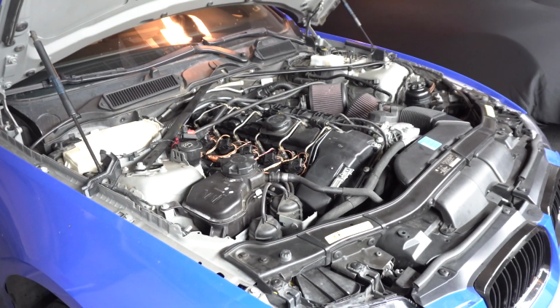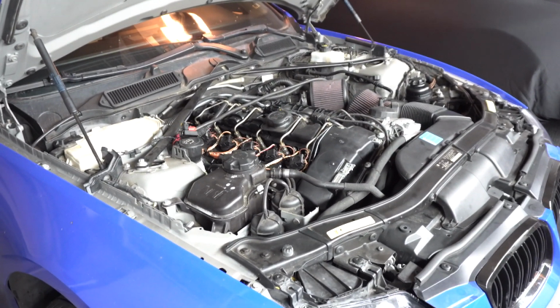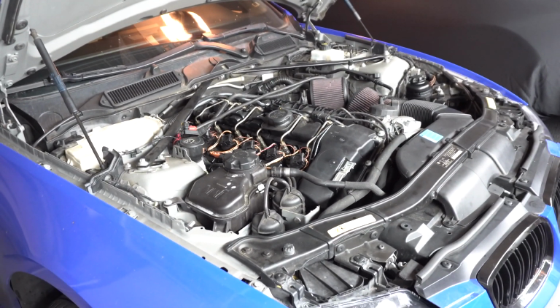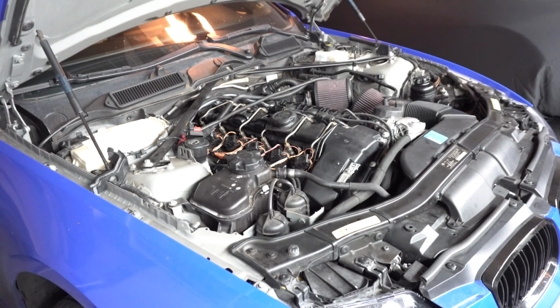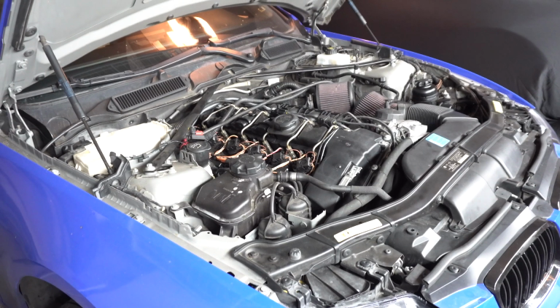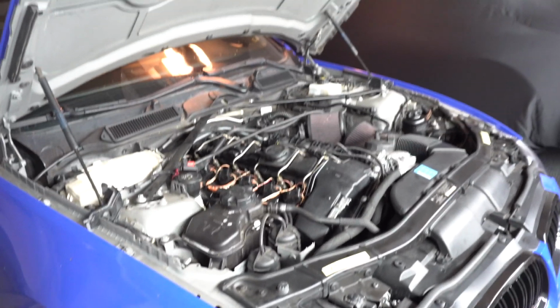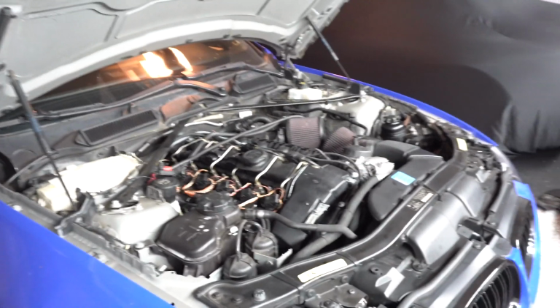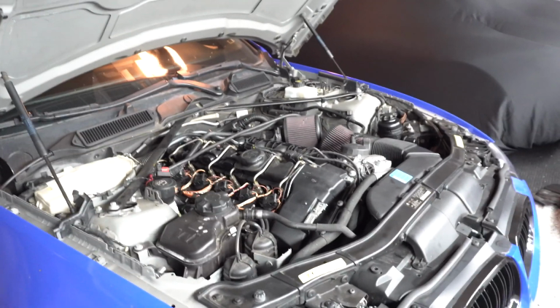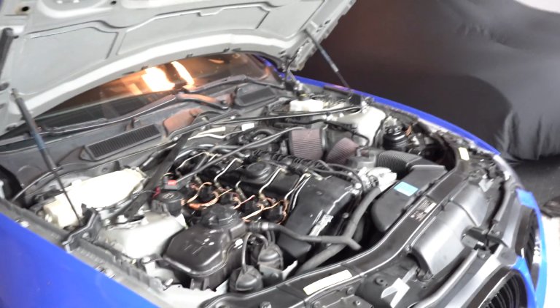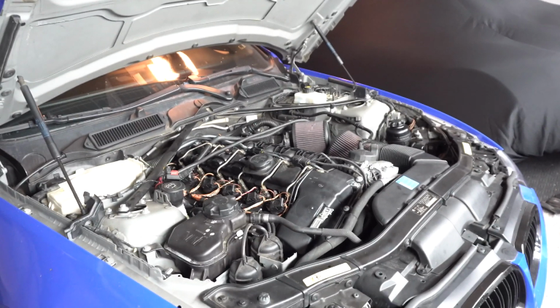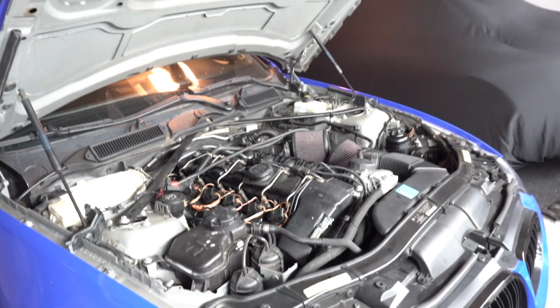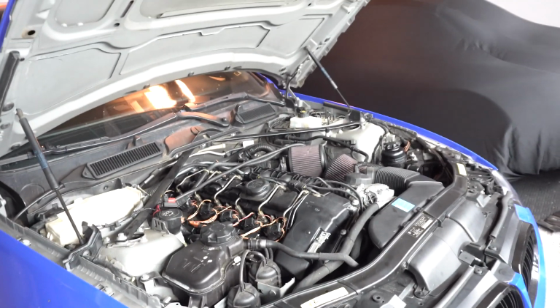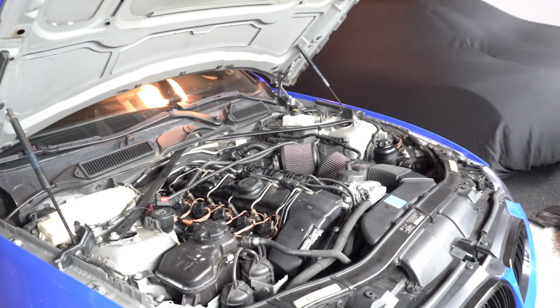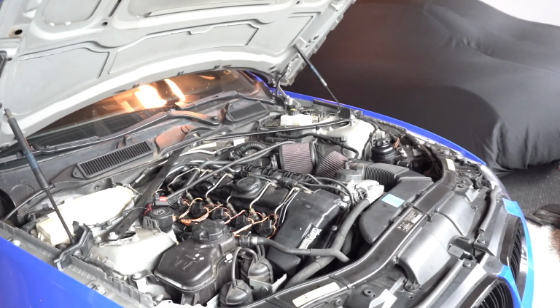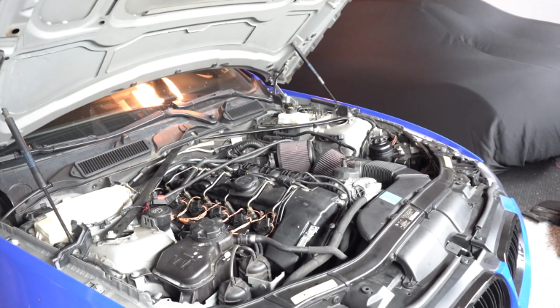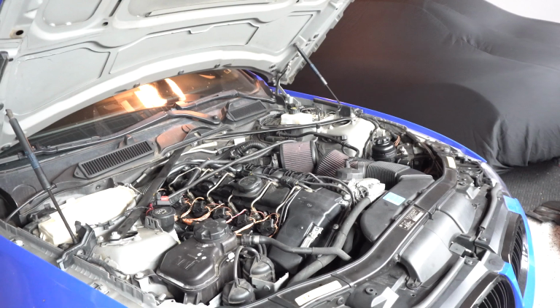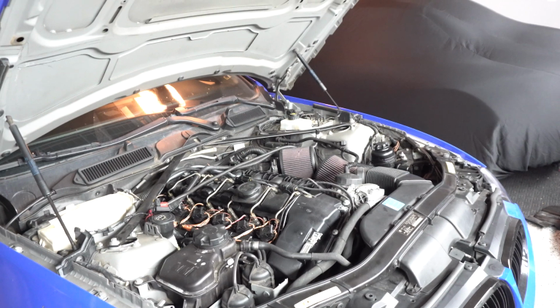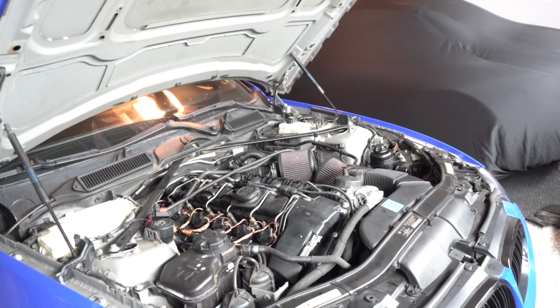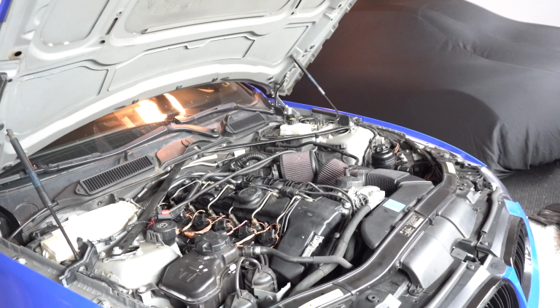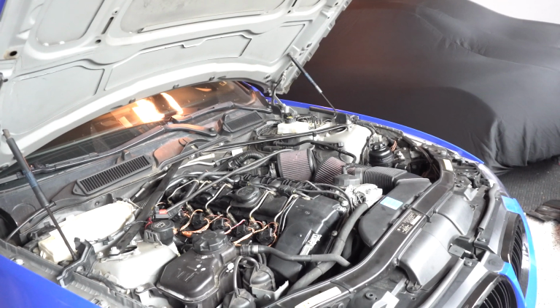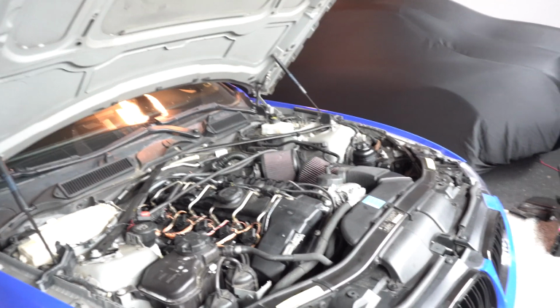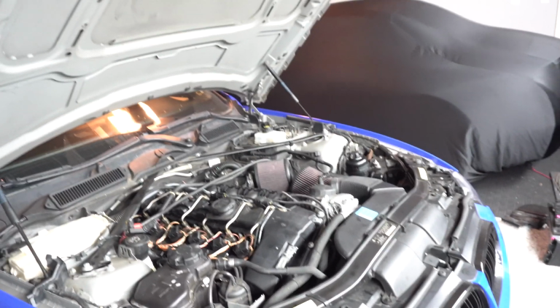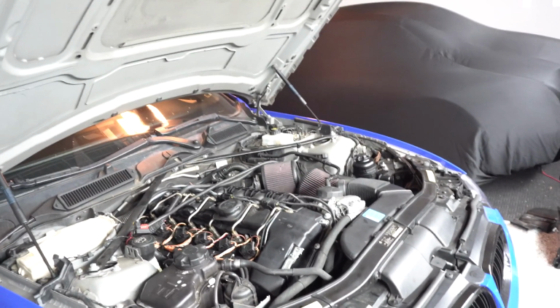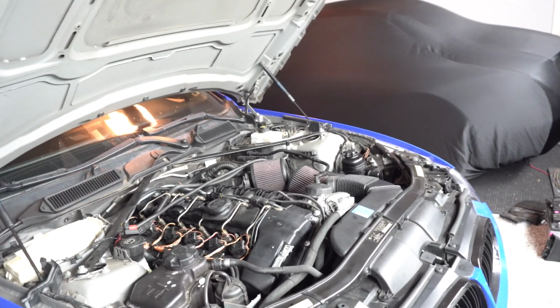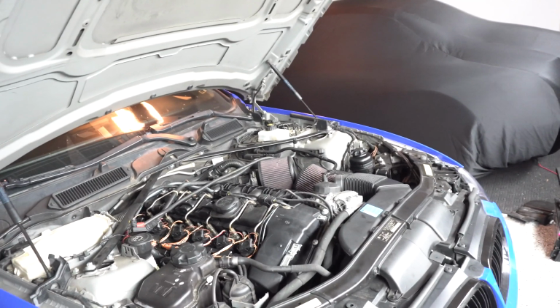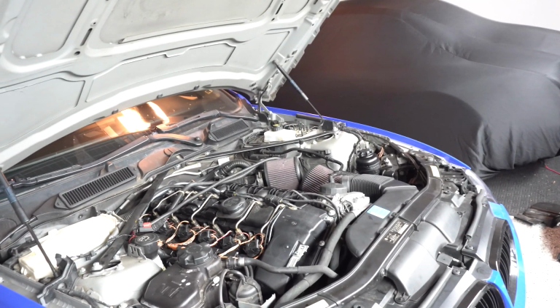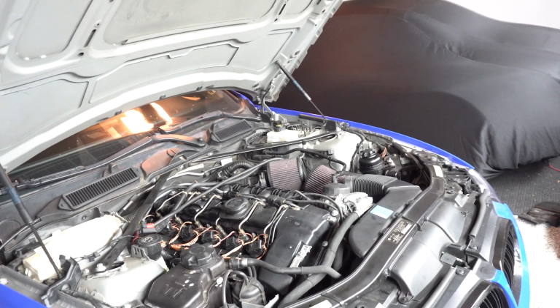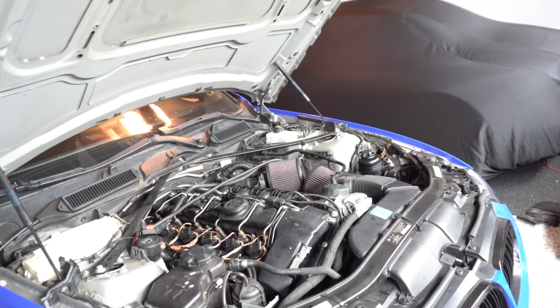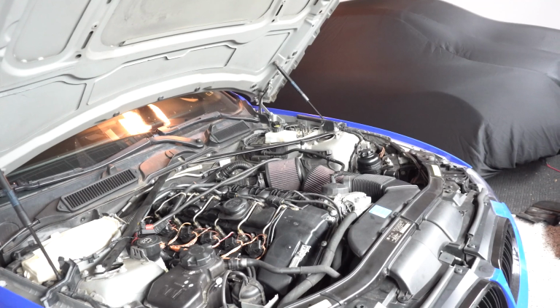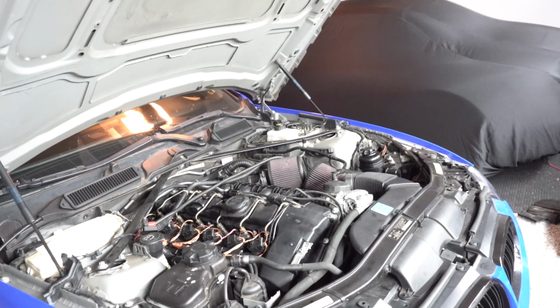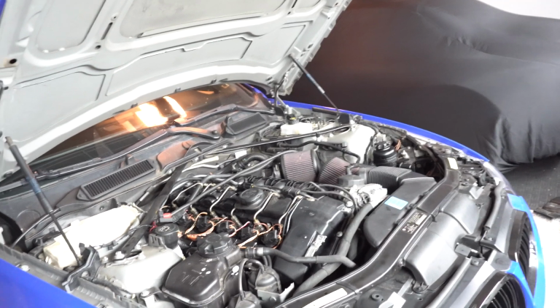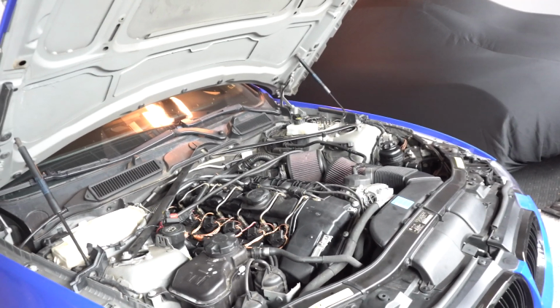I haven't had really many issues. I have had one issue recently where if the car's been sitting for a long period of time, cylinders 2, 3, and 5 will misfire — only those three — and then it'll go away after running the car for about 20 minutes. It's kind of weird.